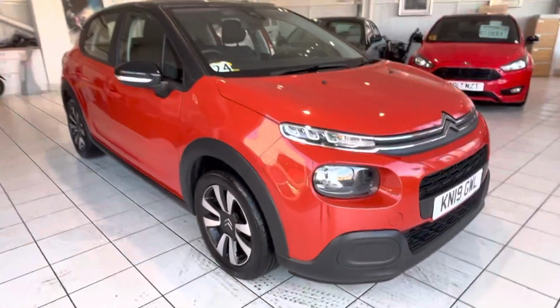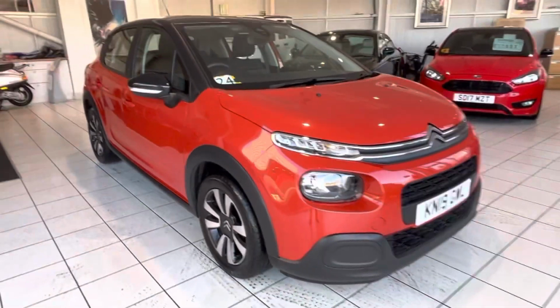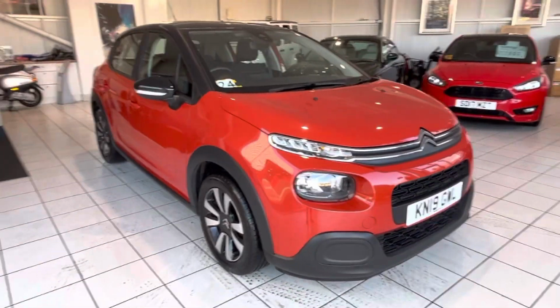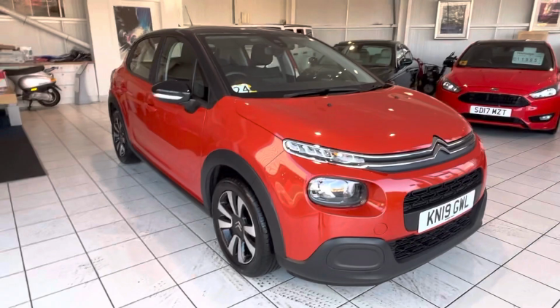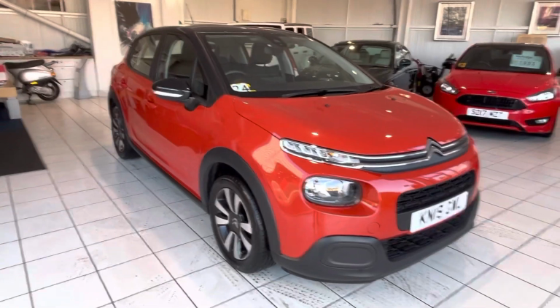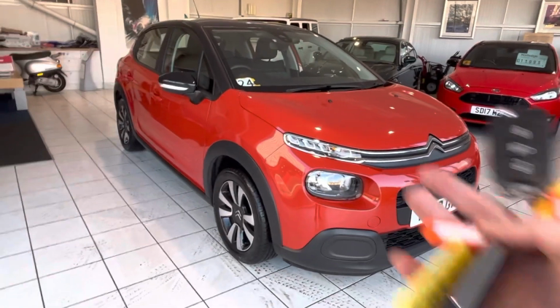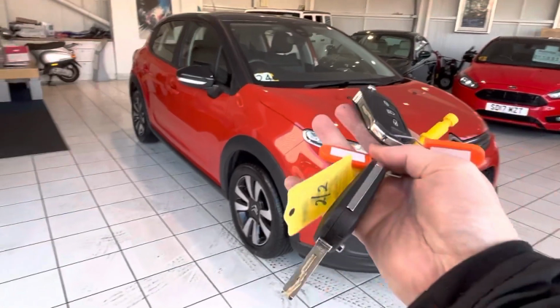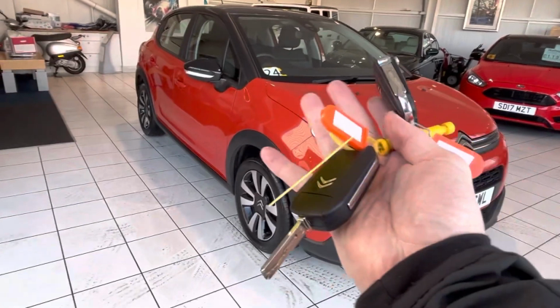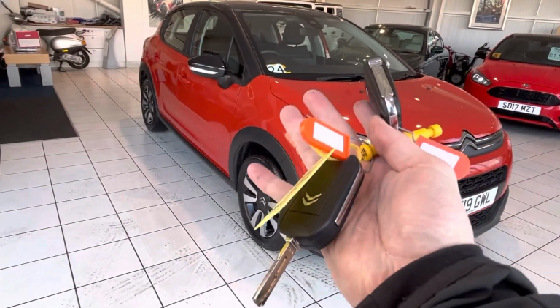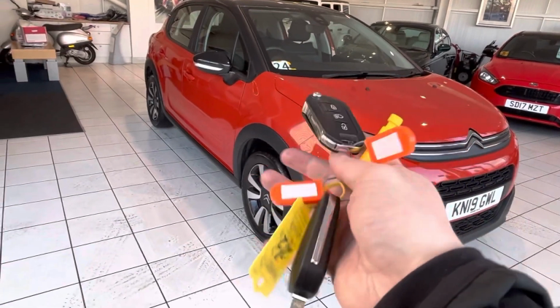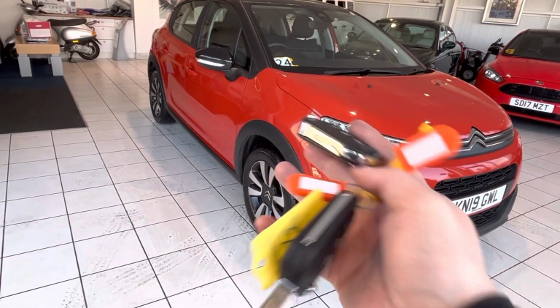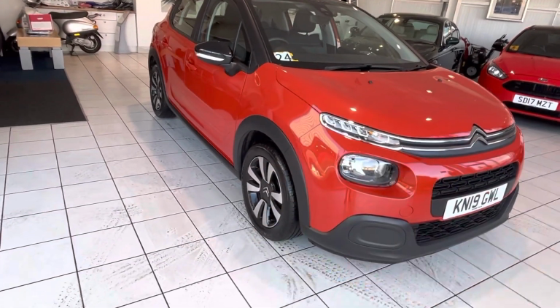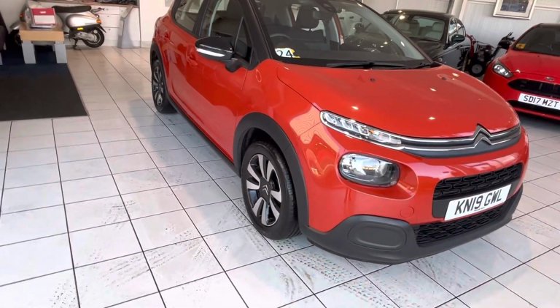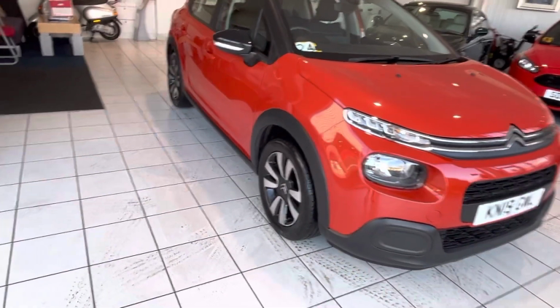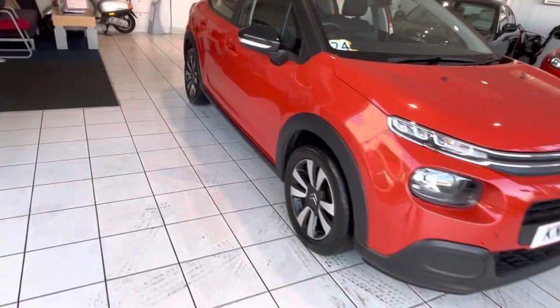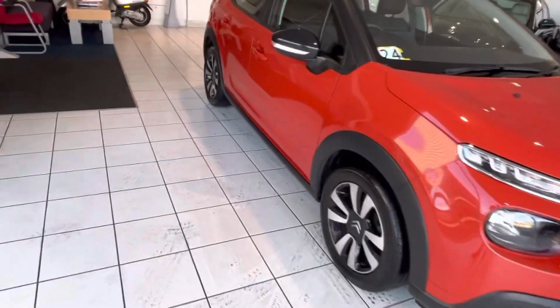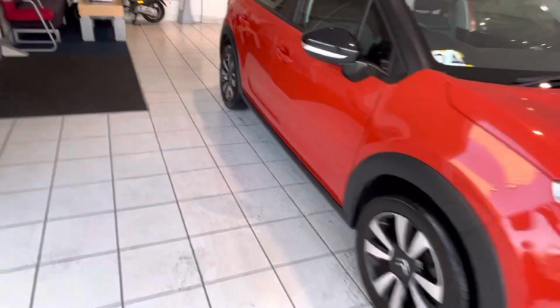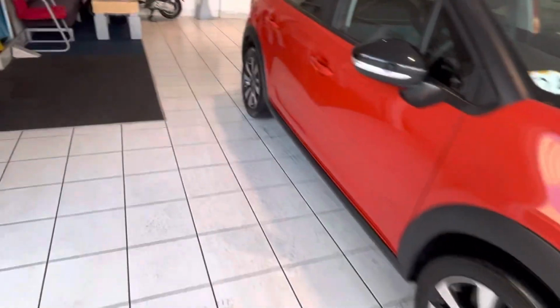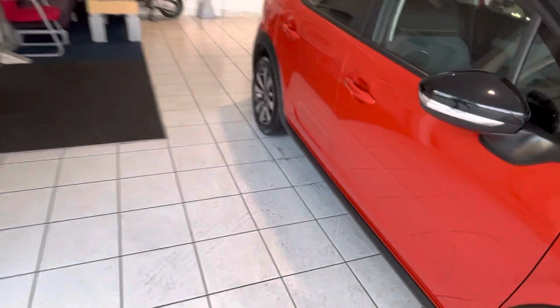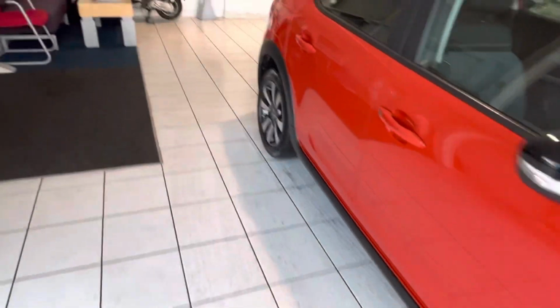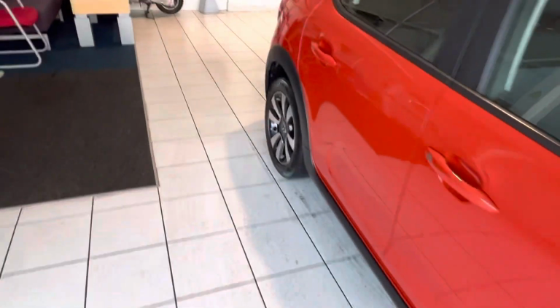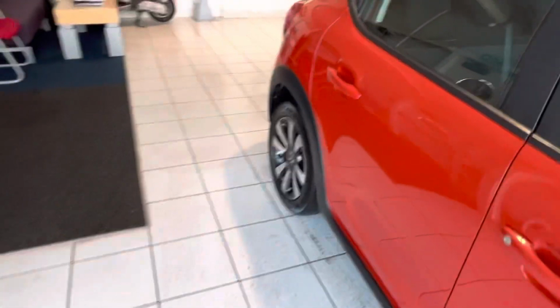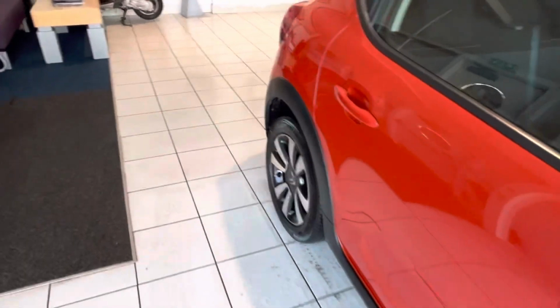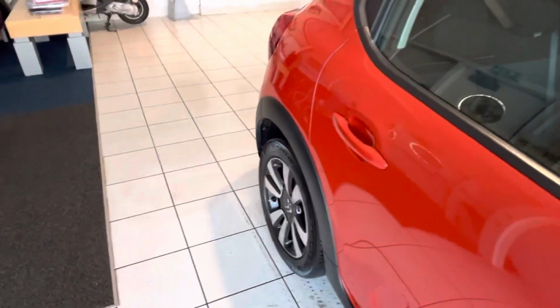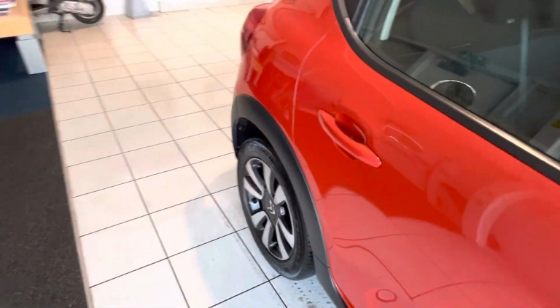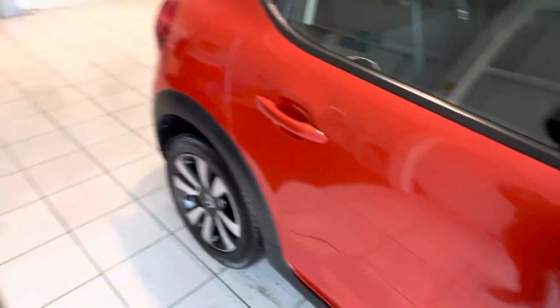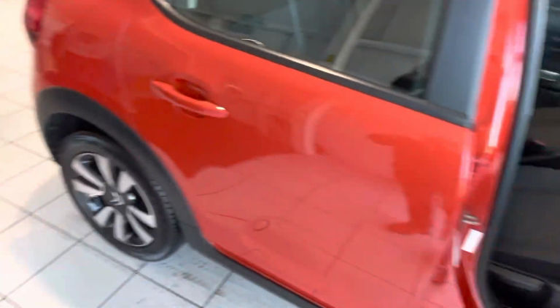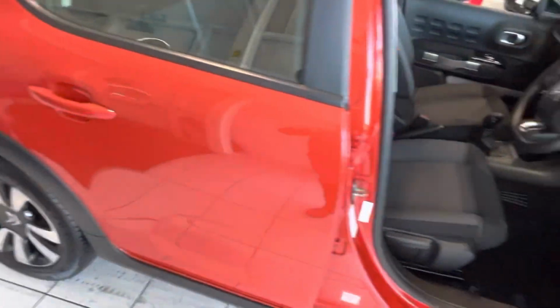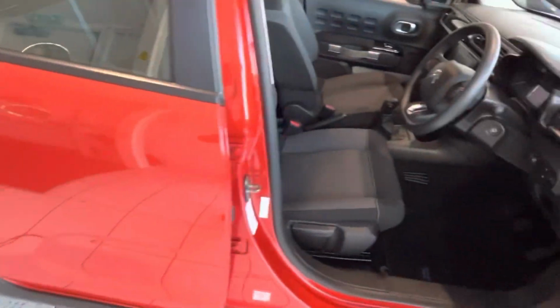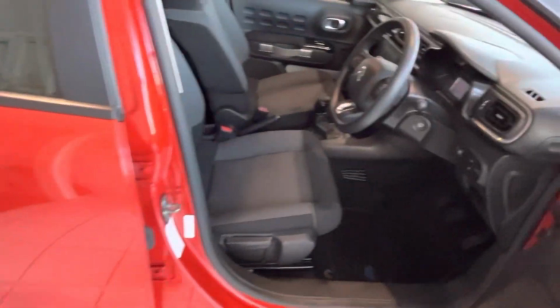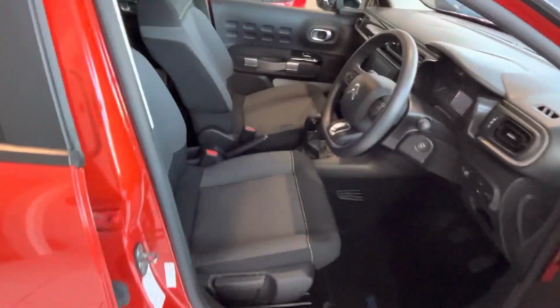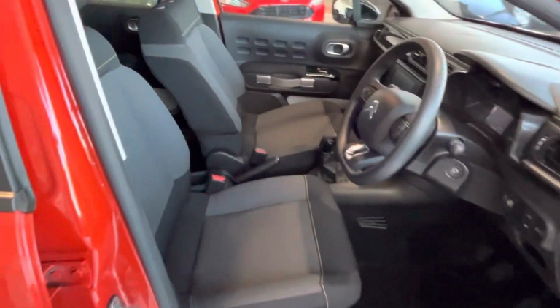Just while I'm standing here, both keys are there, service books are all up to date. The last service was done in October 2022, so it's not needing another service till this October.